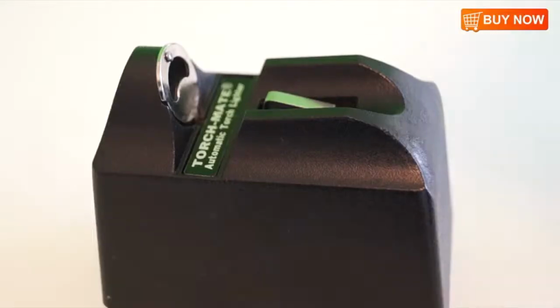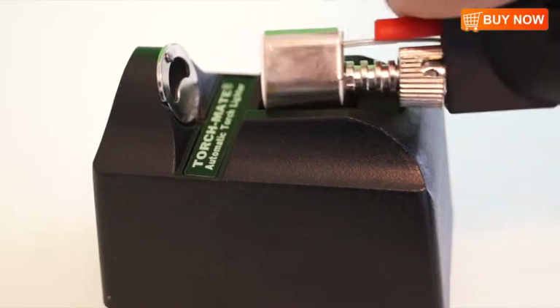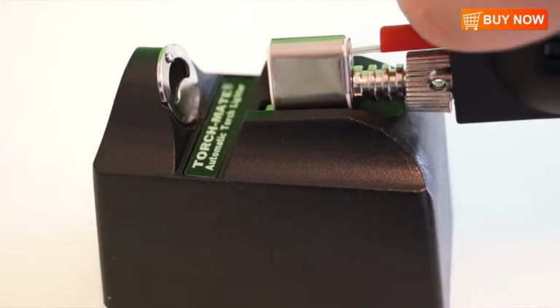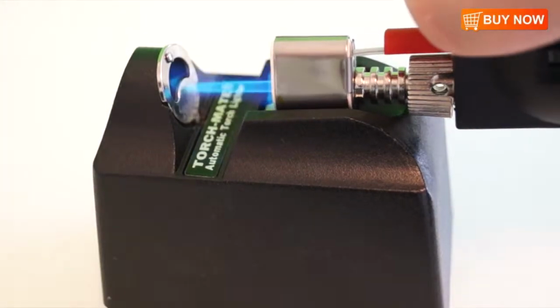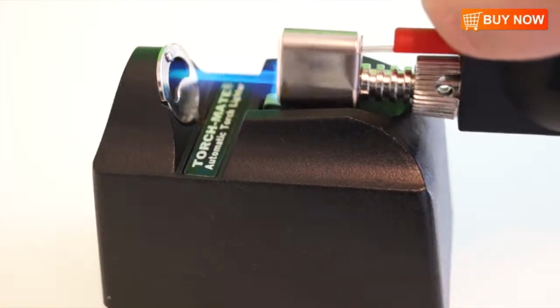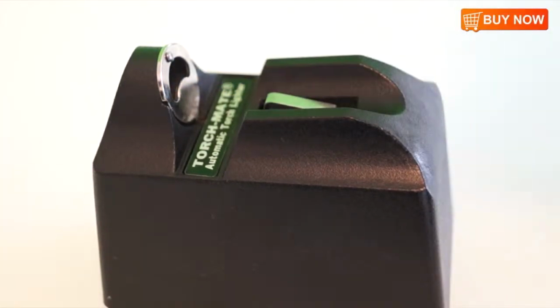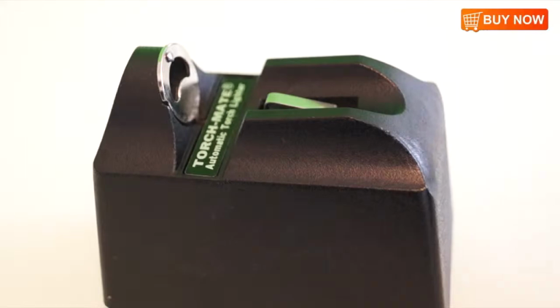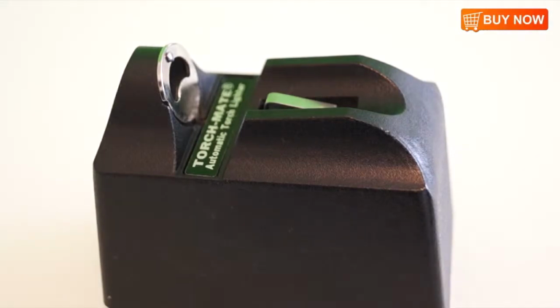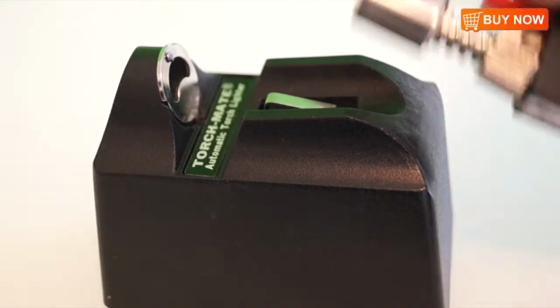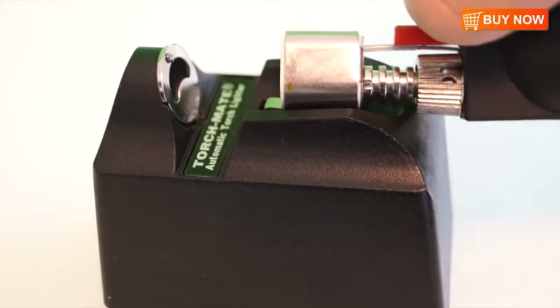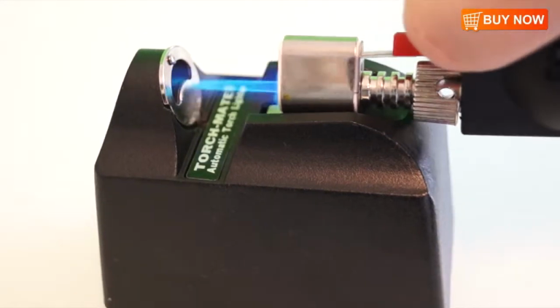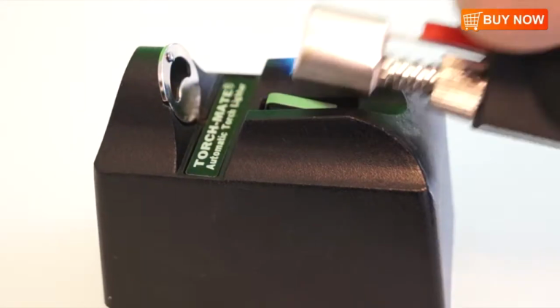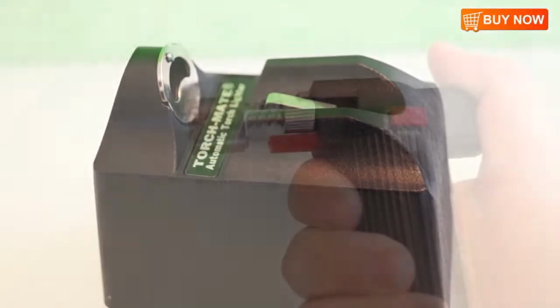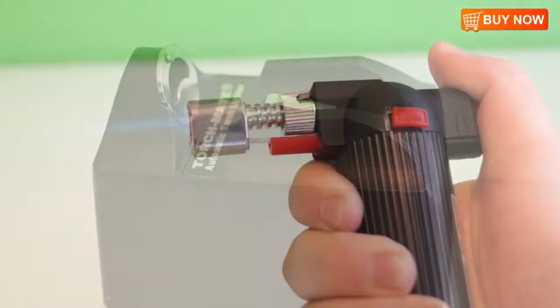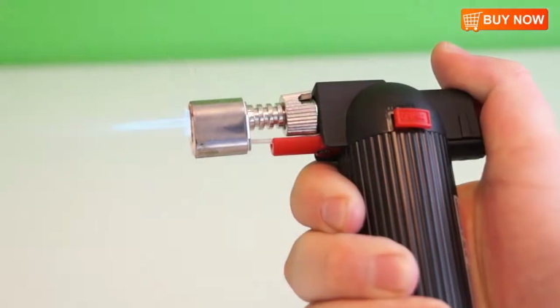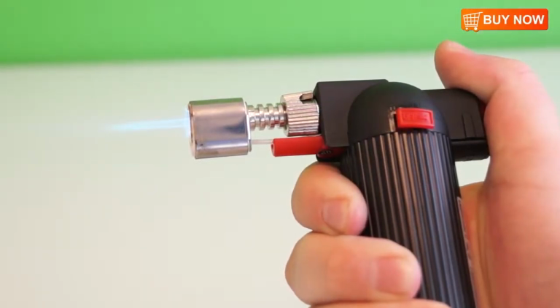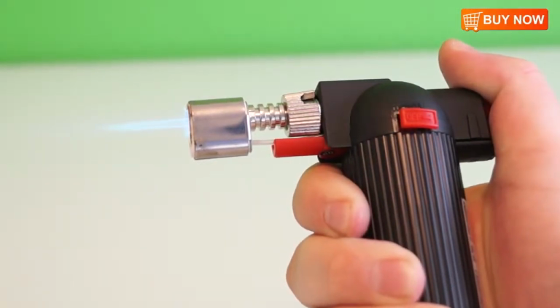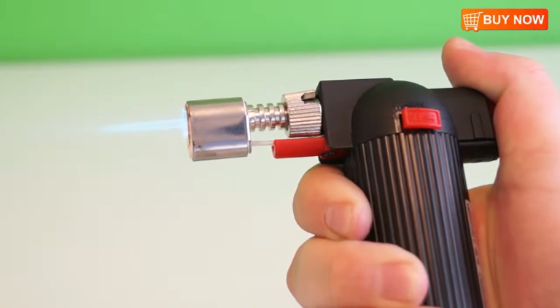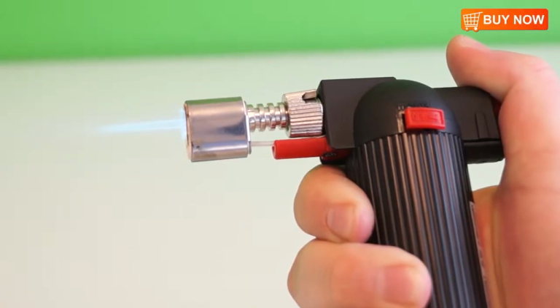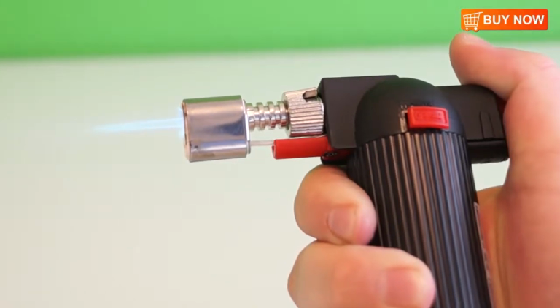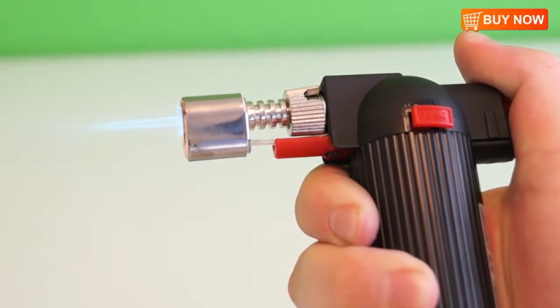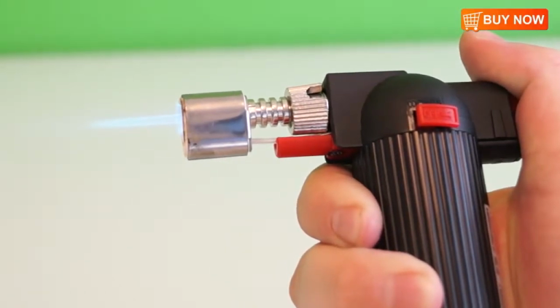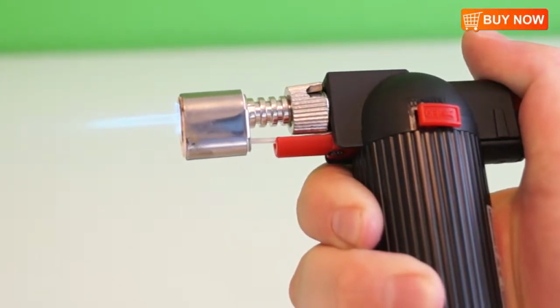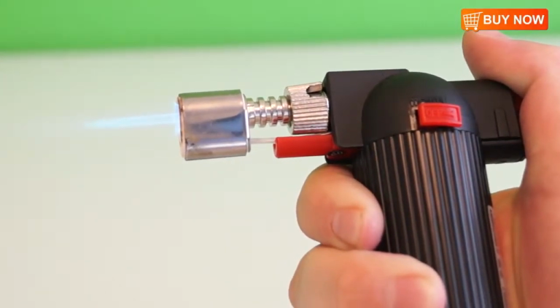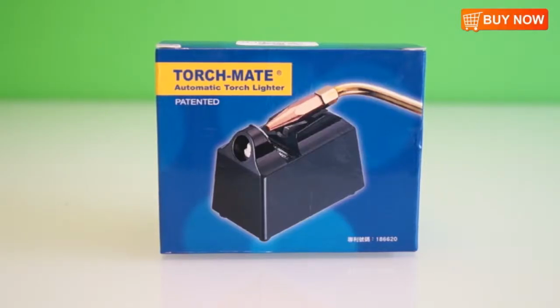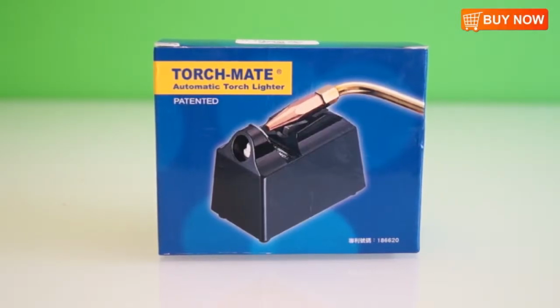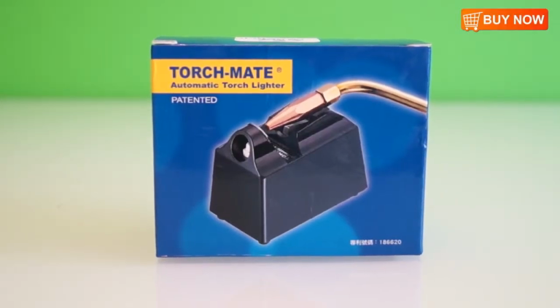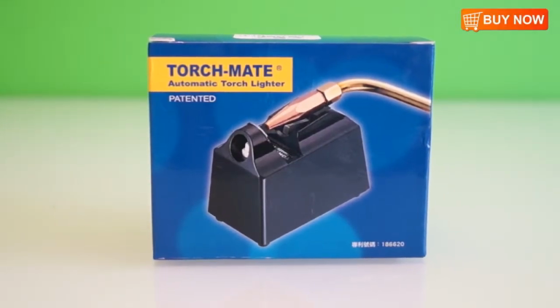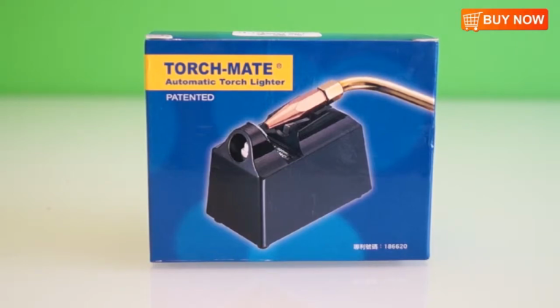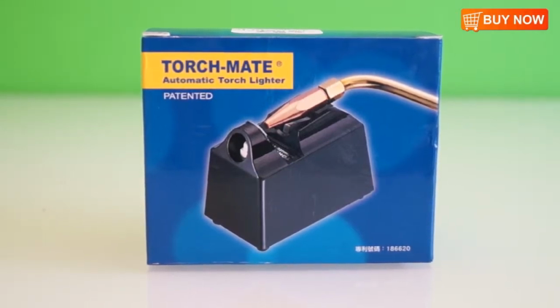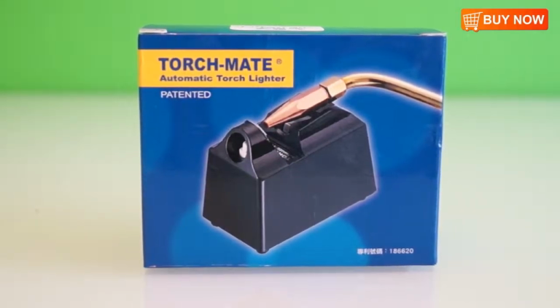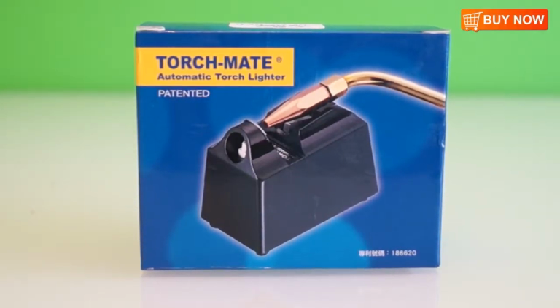Simply place your torch in the holding chamber on top of the ignition button, gently press down on the ignition button with your butane on, and your torch will light with ease. It's that easy. You can order this great product and many more at the Finding King online store.